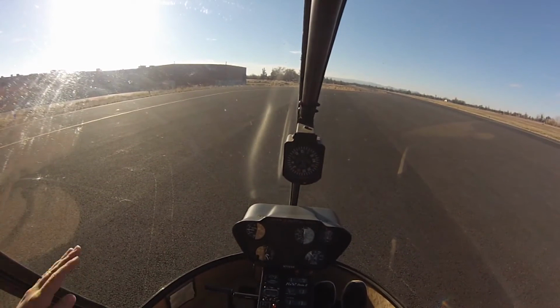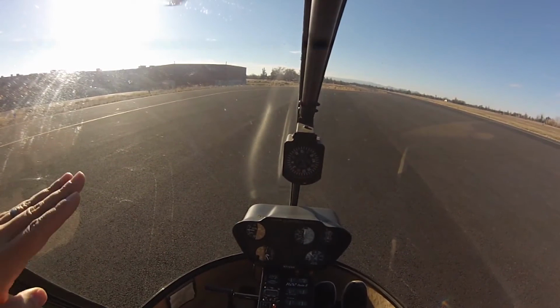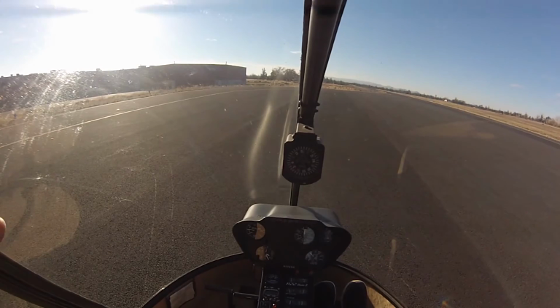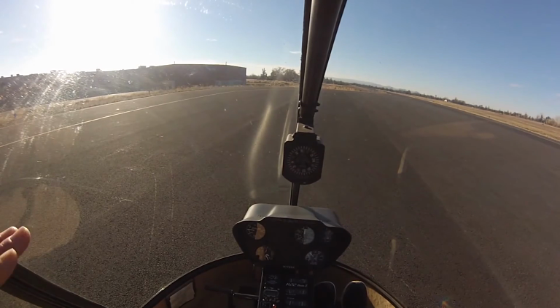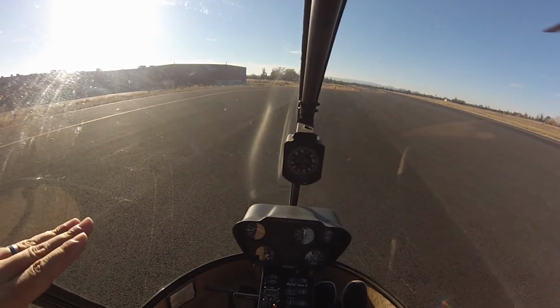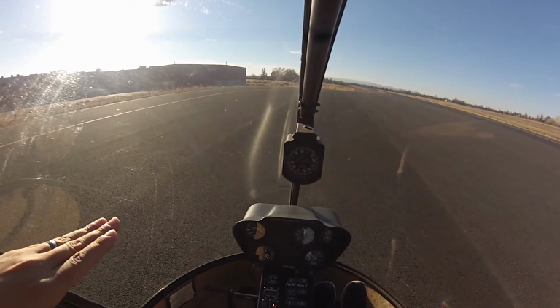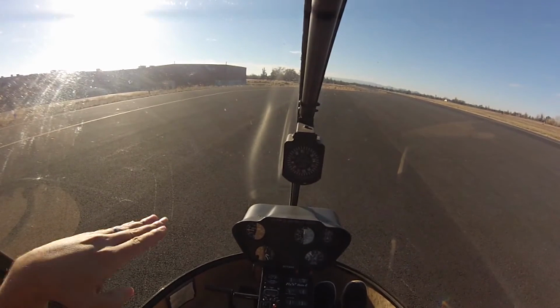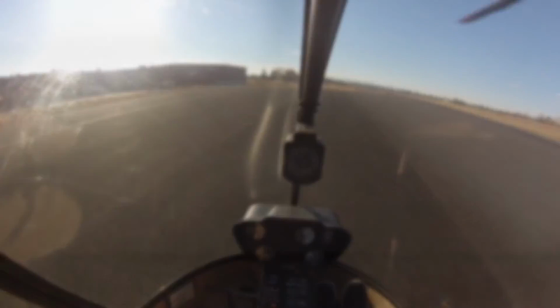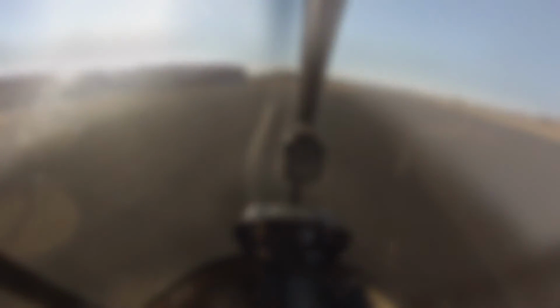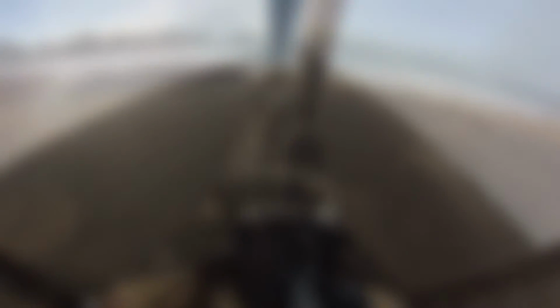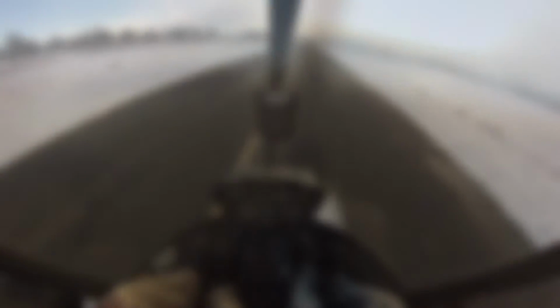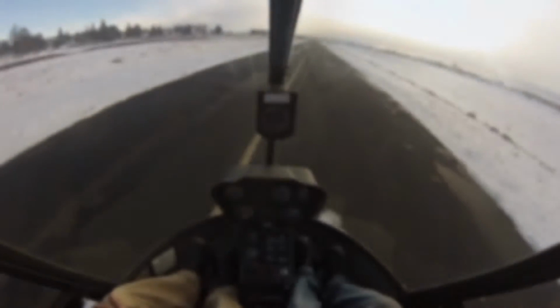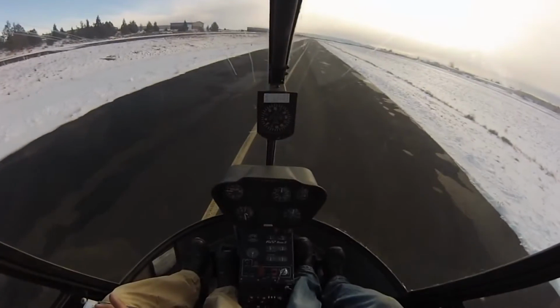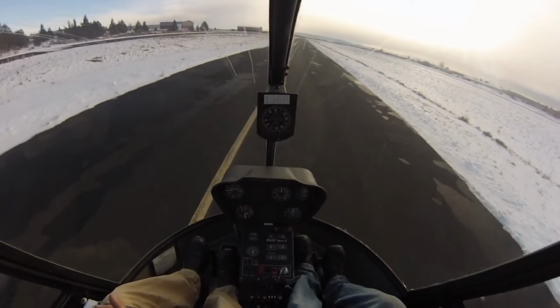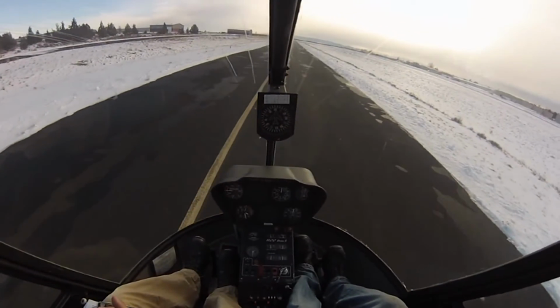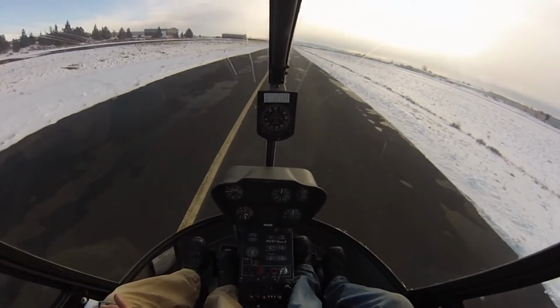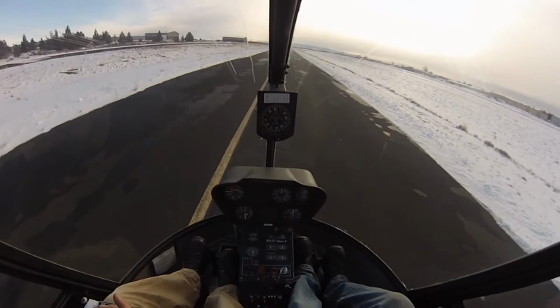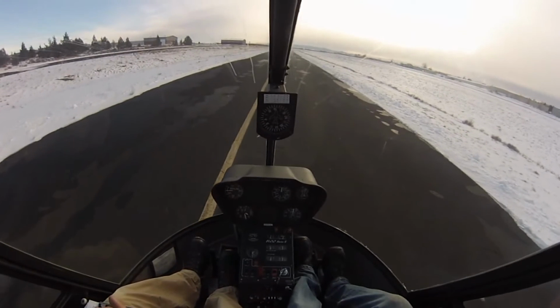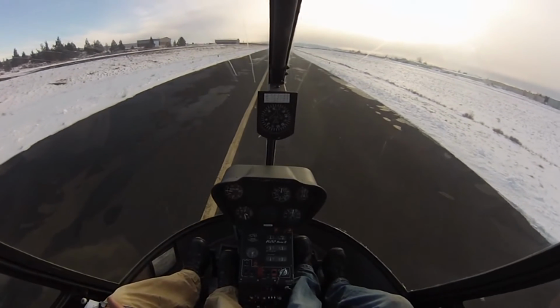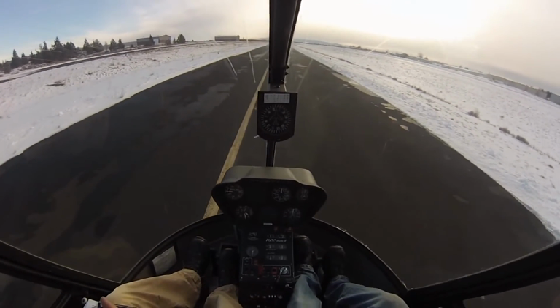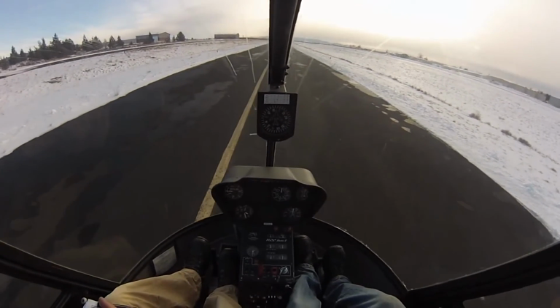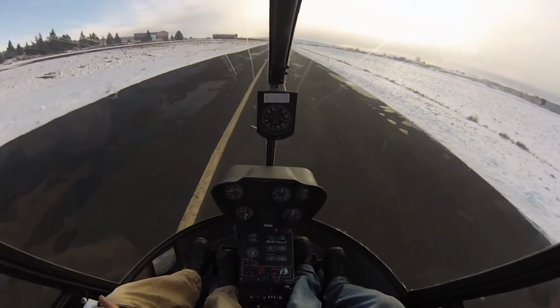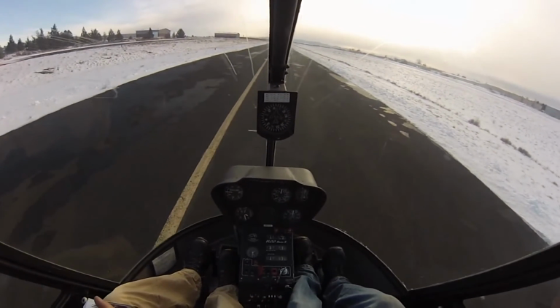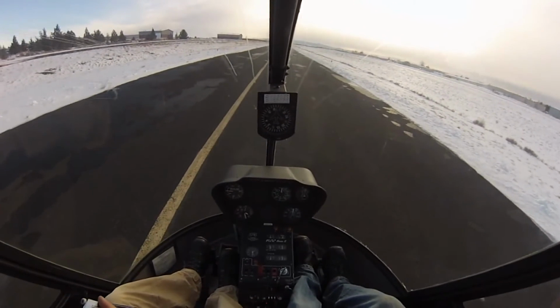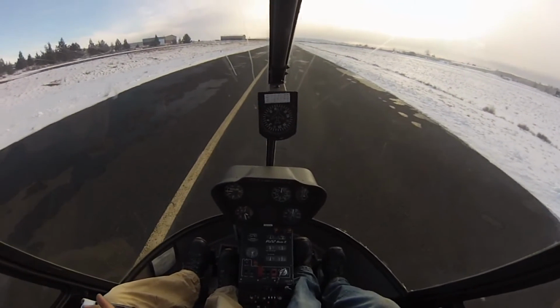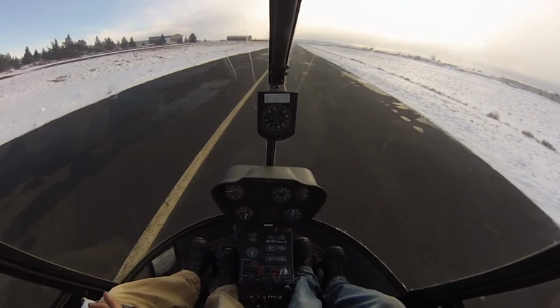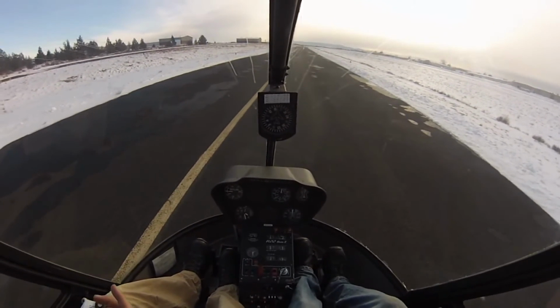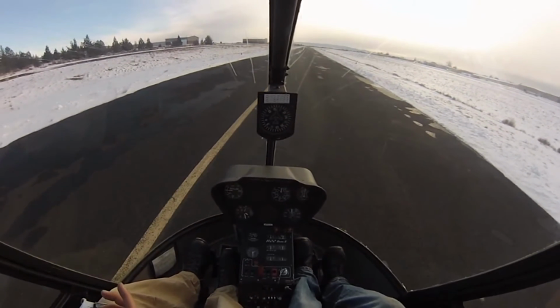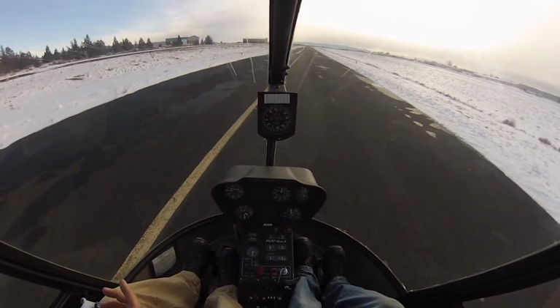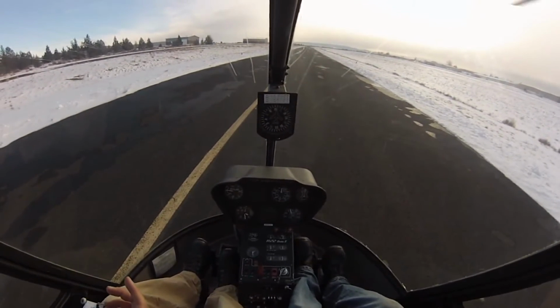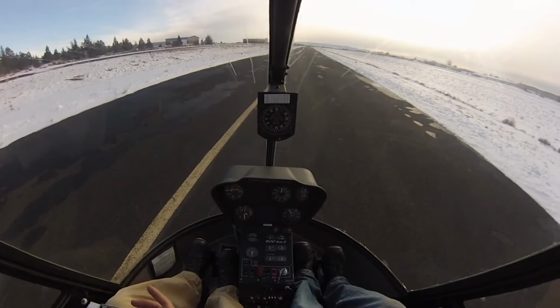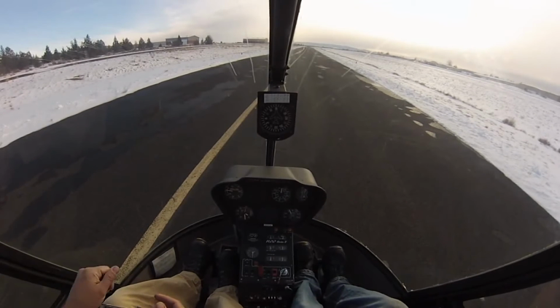So to start with, it may be a little easier with forward movement as well. Look outside about 100 feet, keep lowering collective, keep lowering collective. There you go. And then once we come down, just smoothly lower it down.